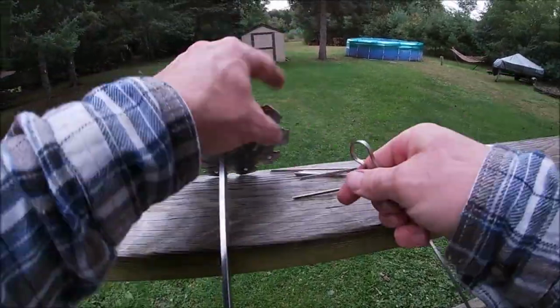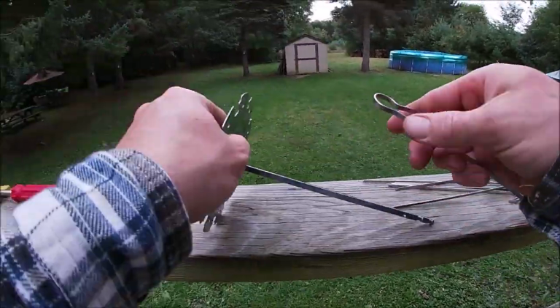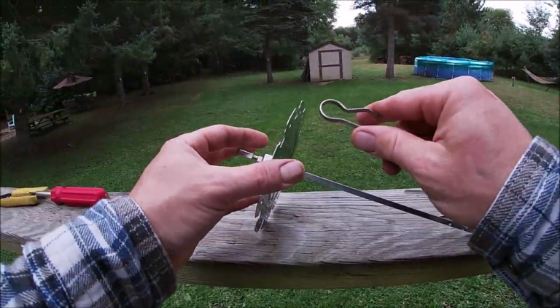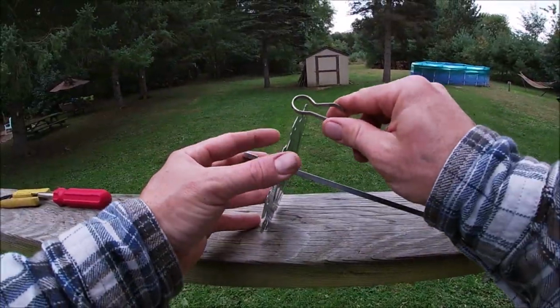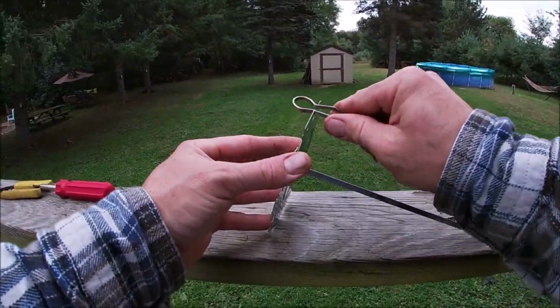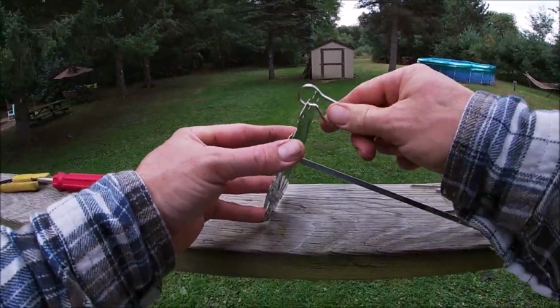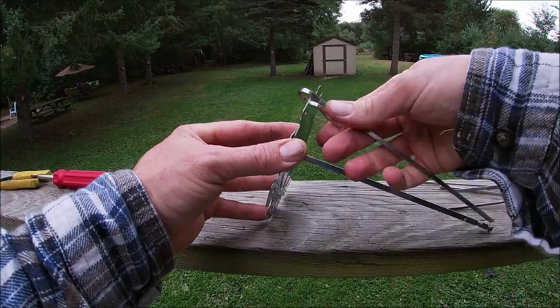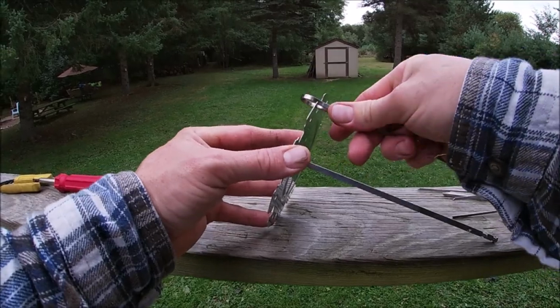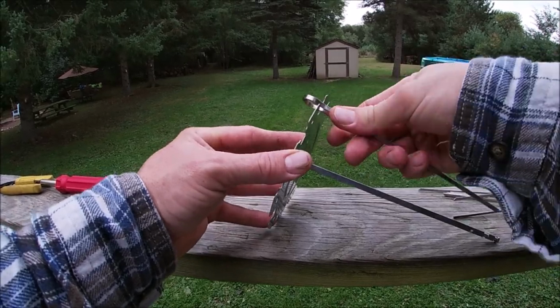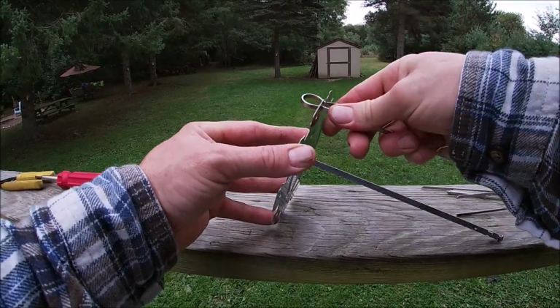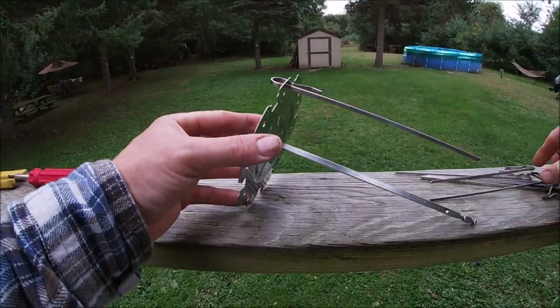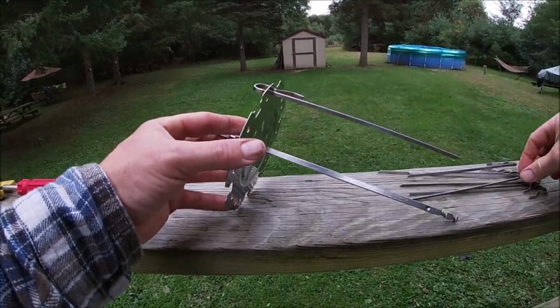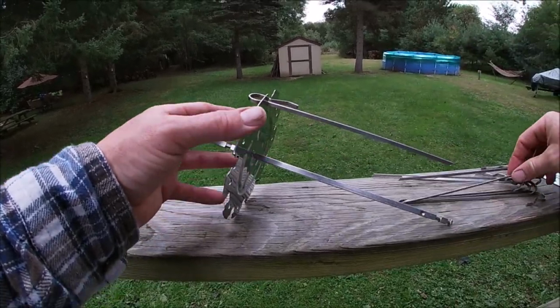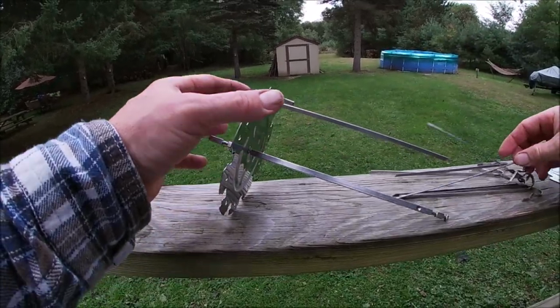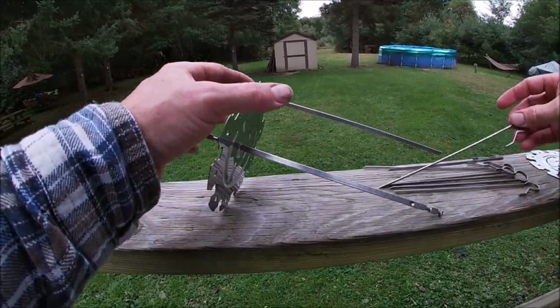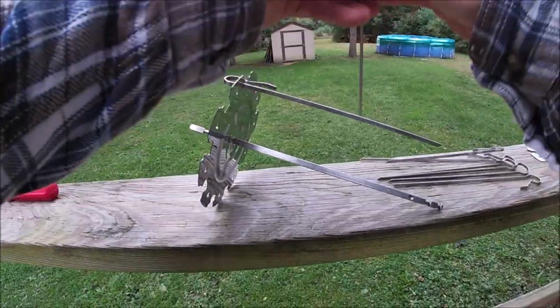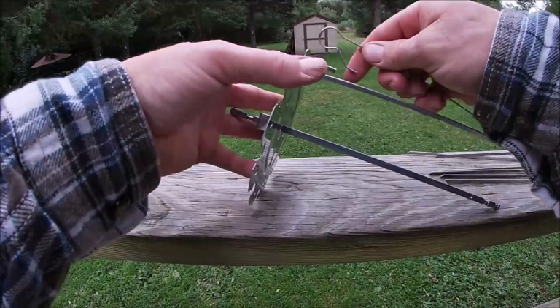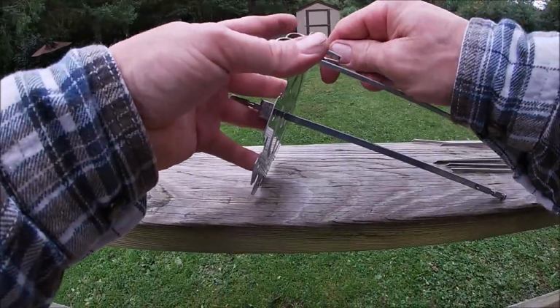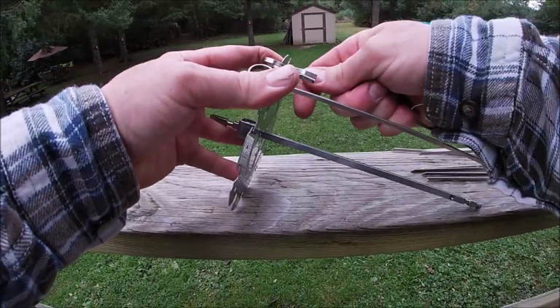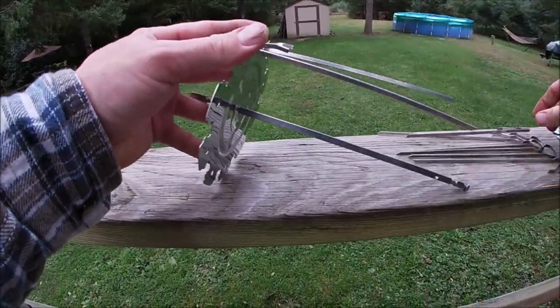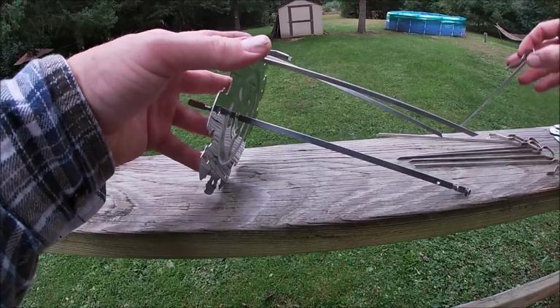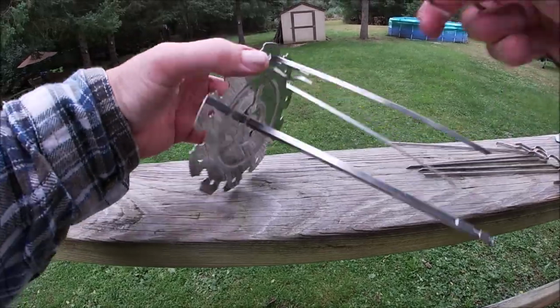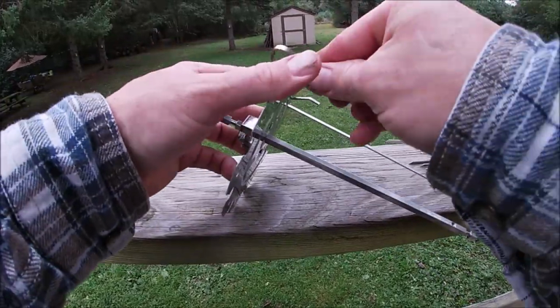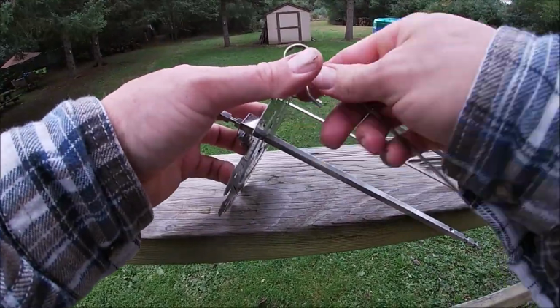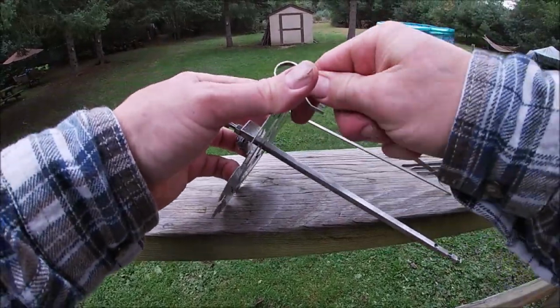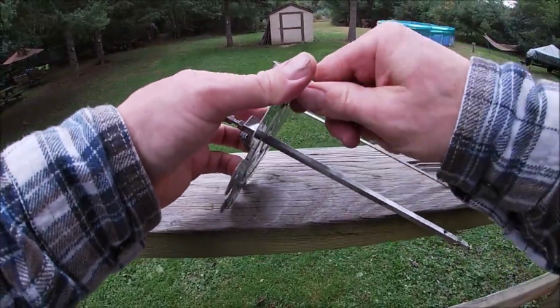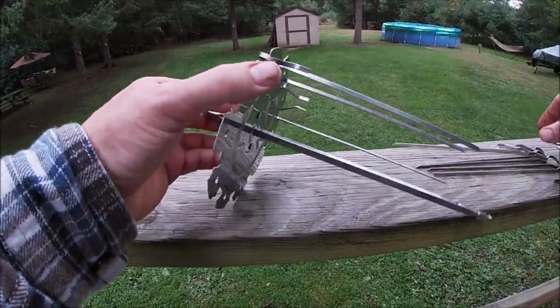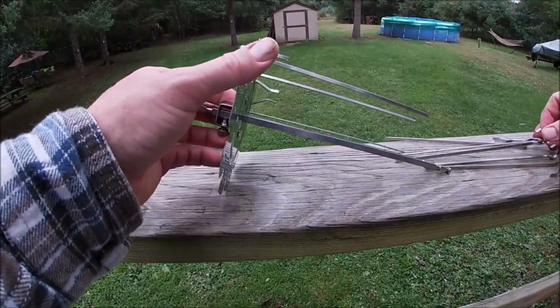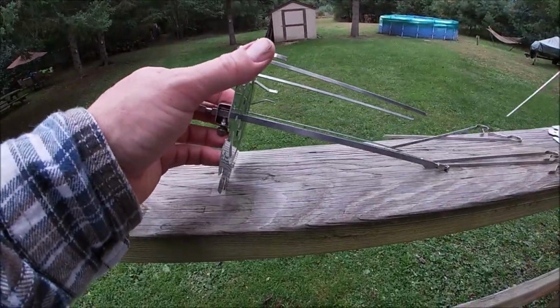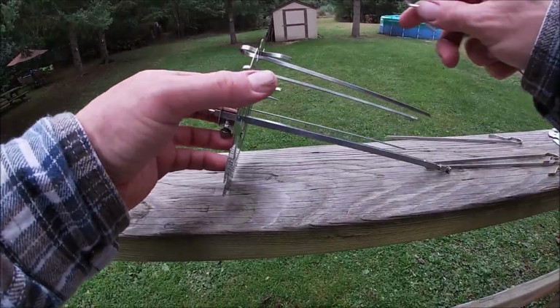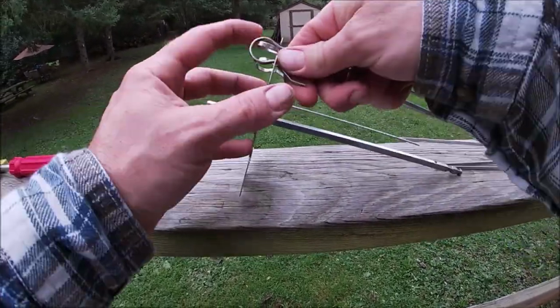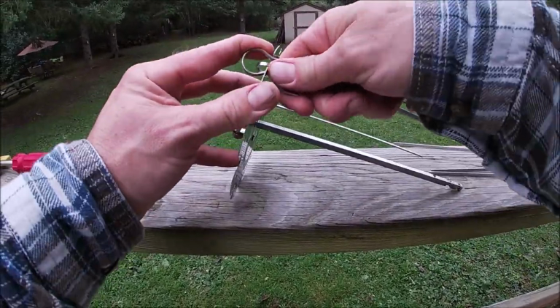So you just take this piece and you turn it, just like that. Turn it. Turn it. Keep grabbing them.